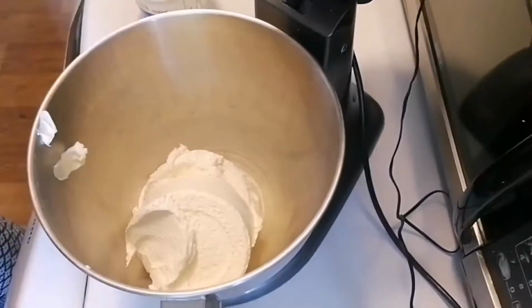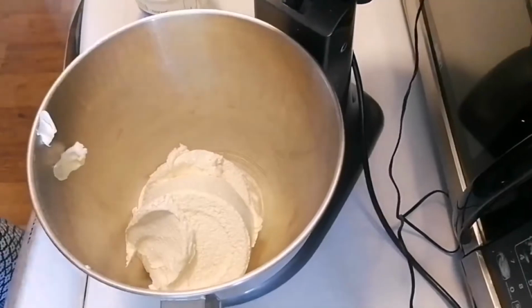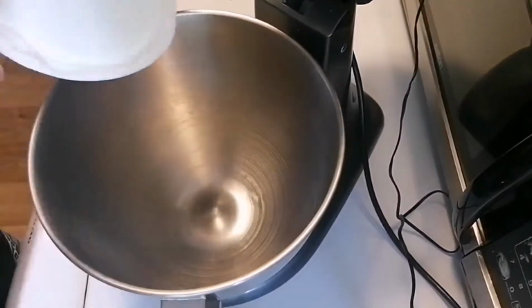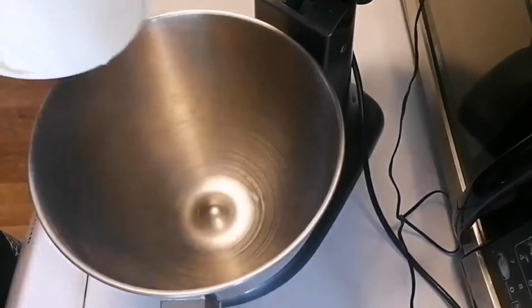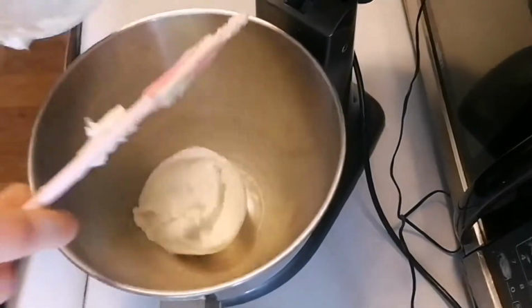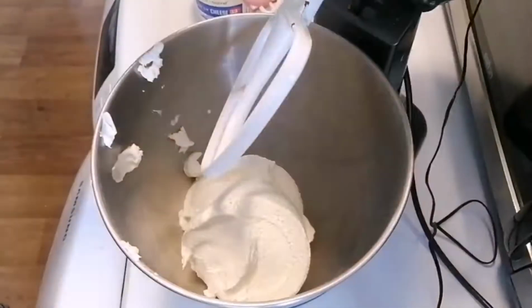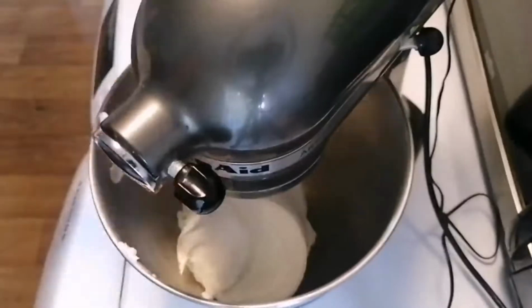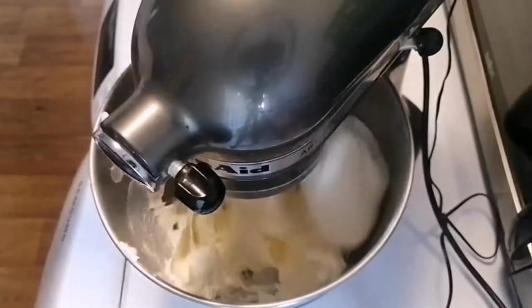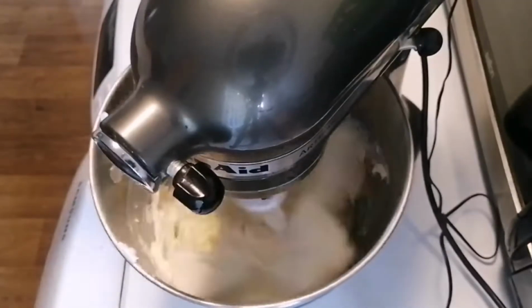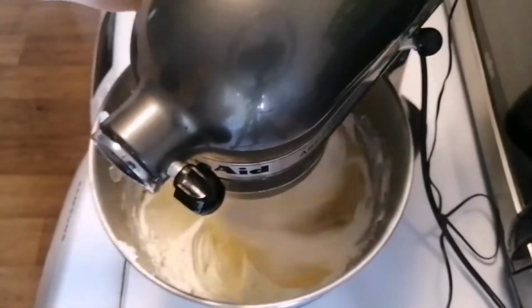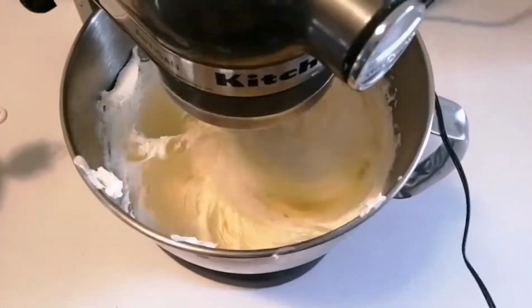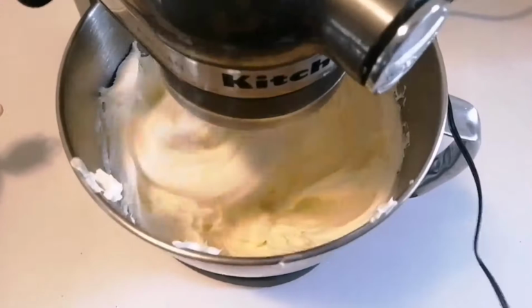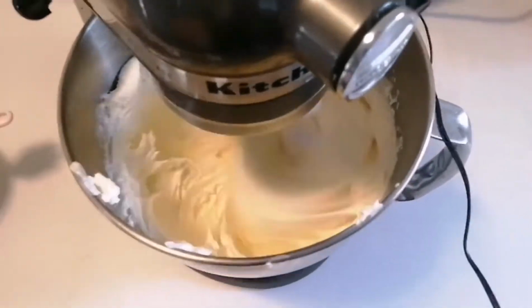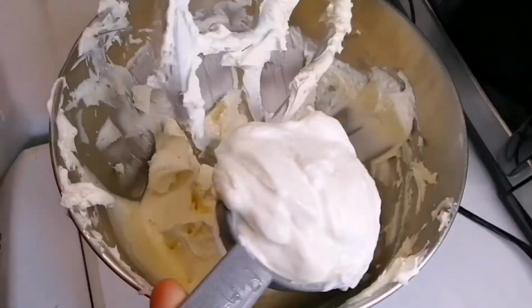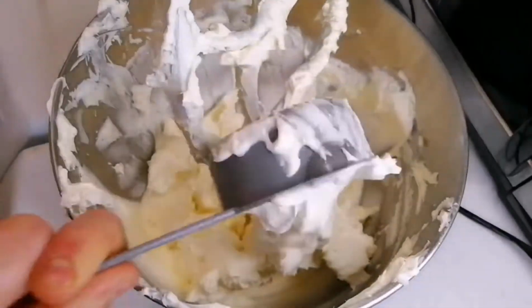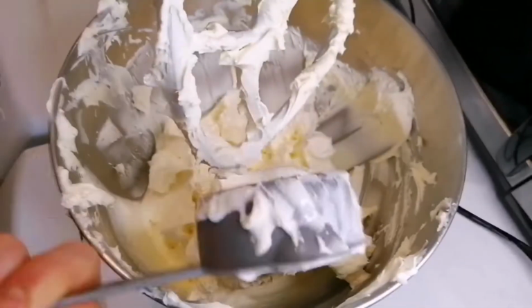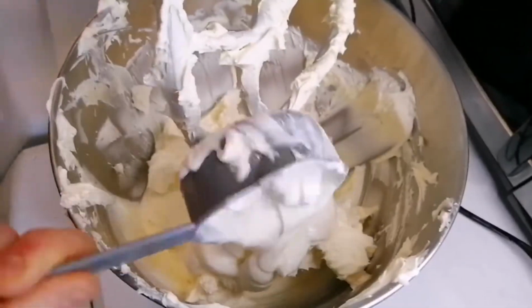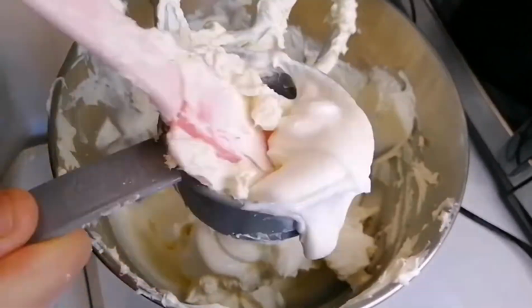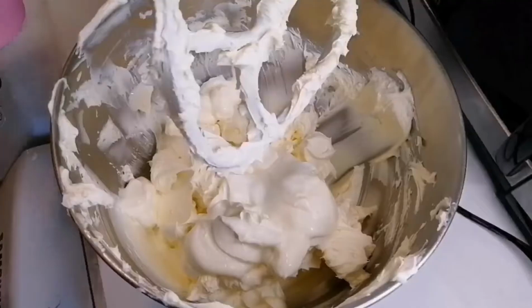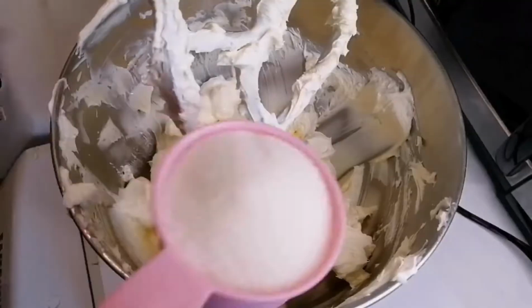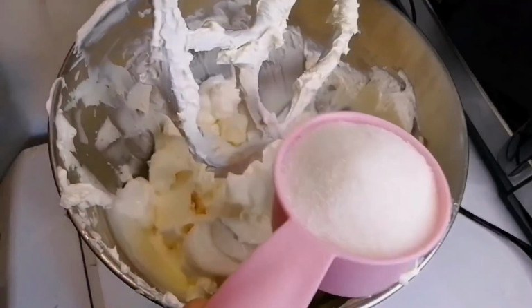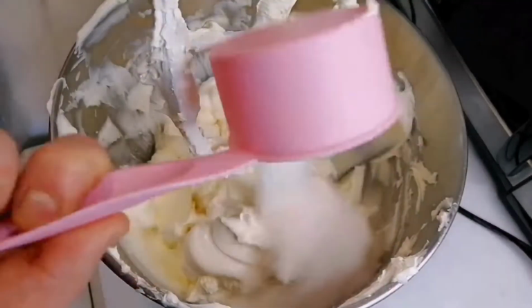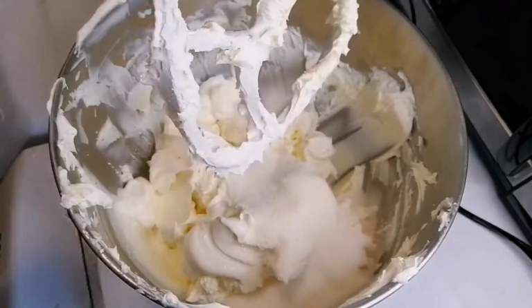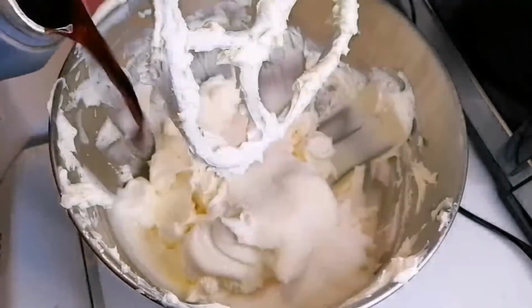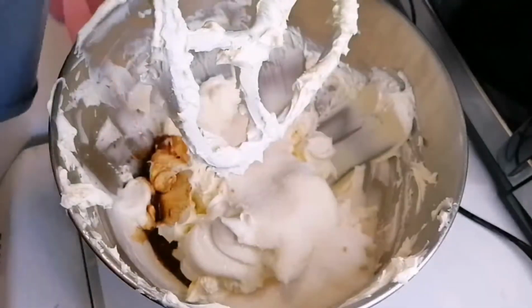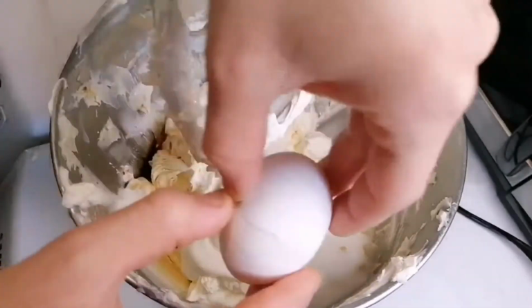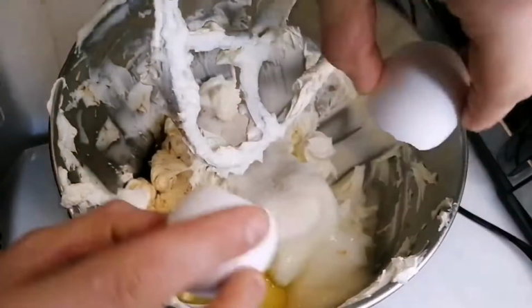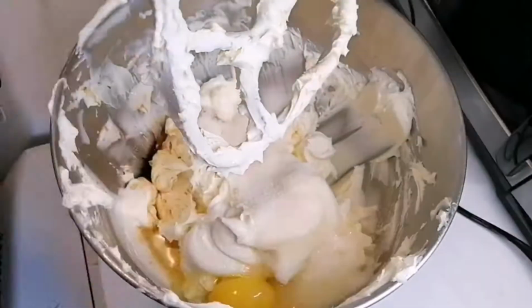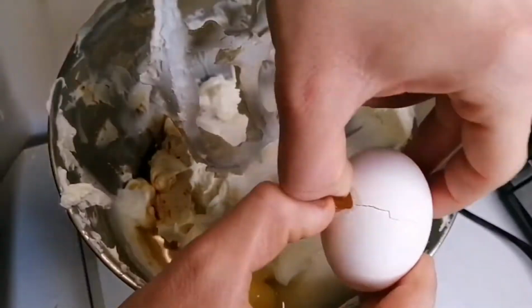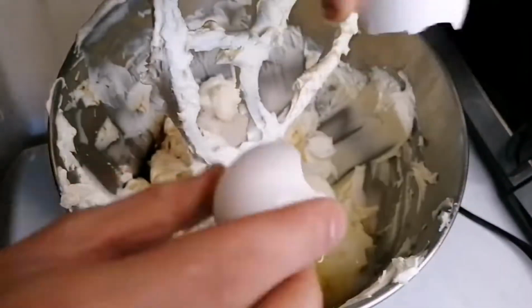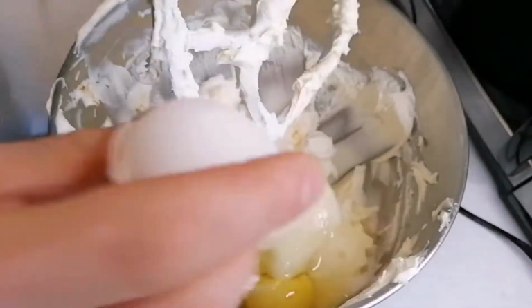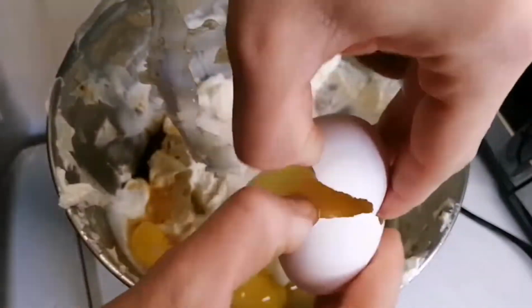Now let's make the cheesecake batter. You will need to cream four cups of cream cheese, half cup of sour cream, one and a fourth cup of monk fruit sweetener, one tablespoon of vanilla extract, and four eggs.